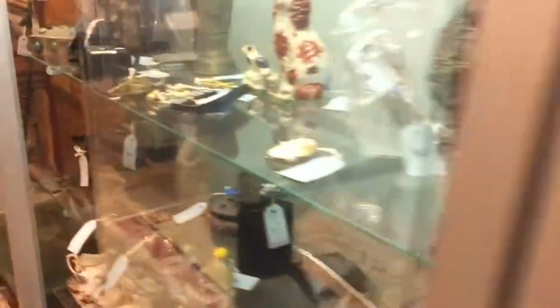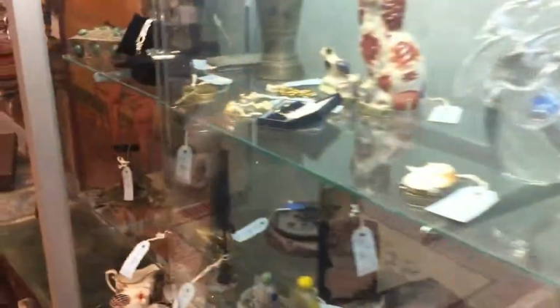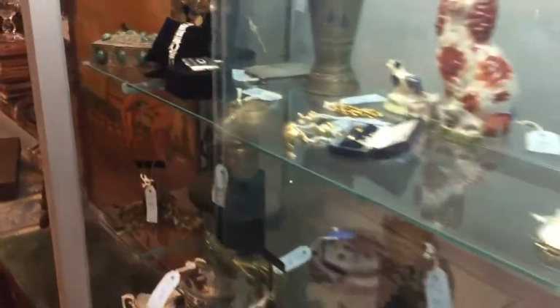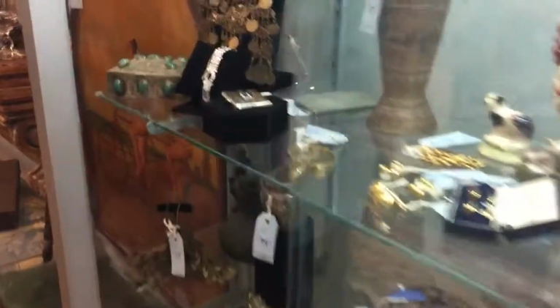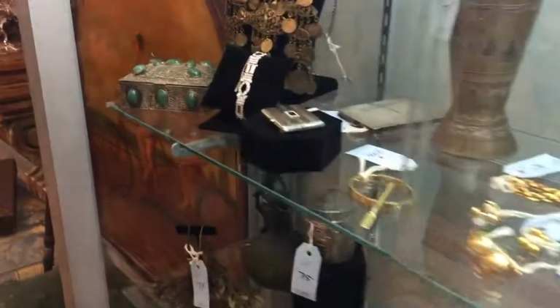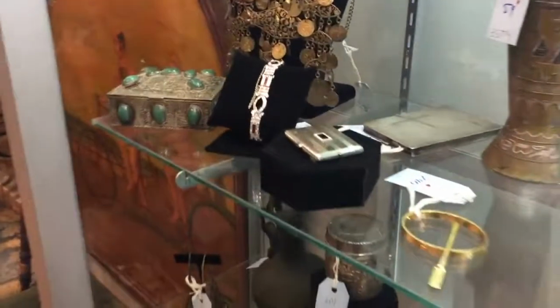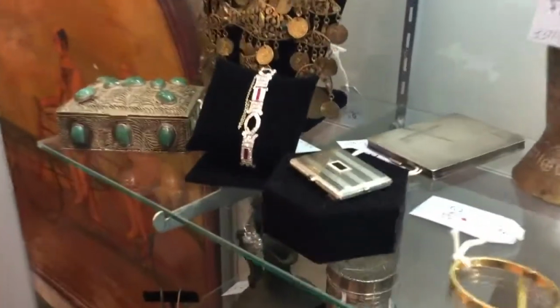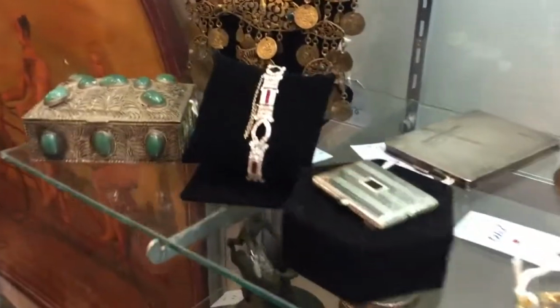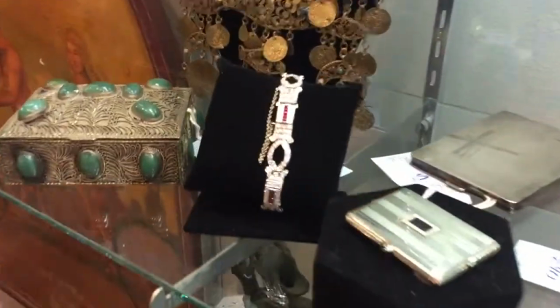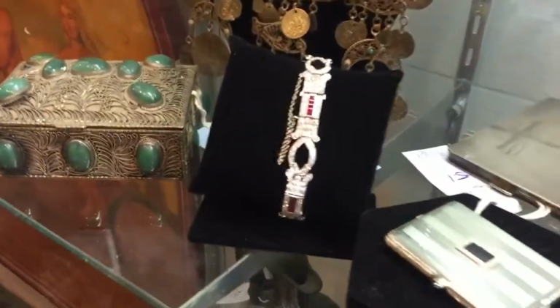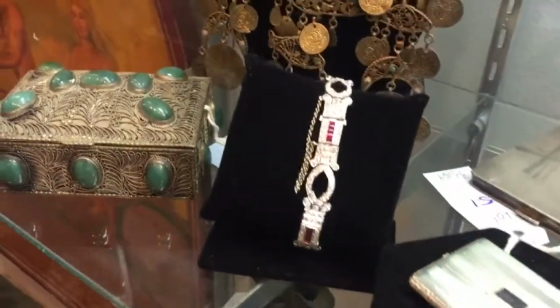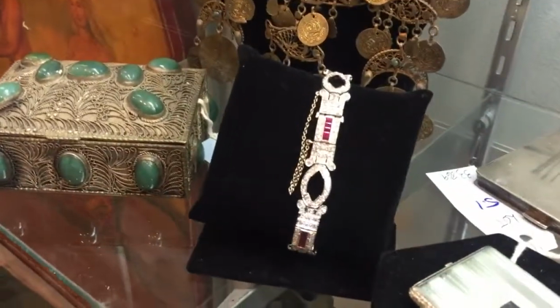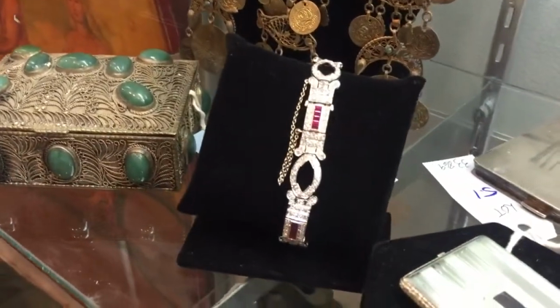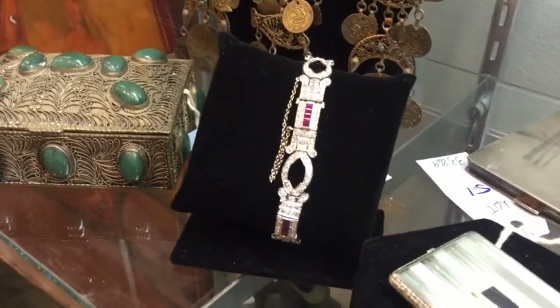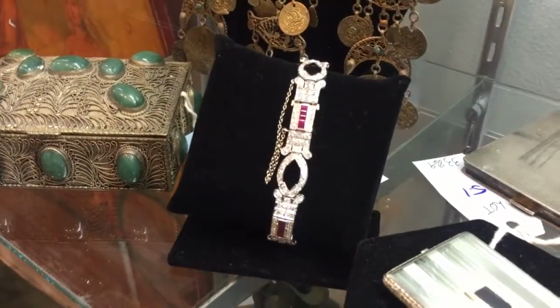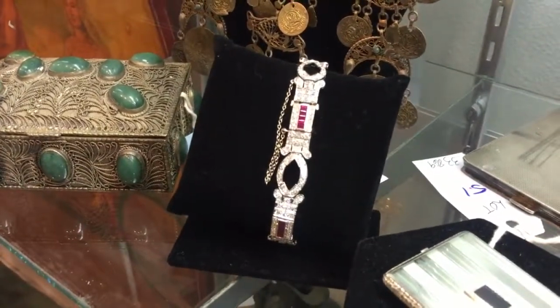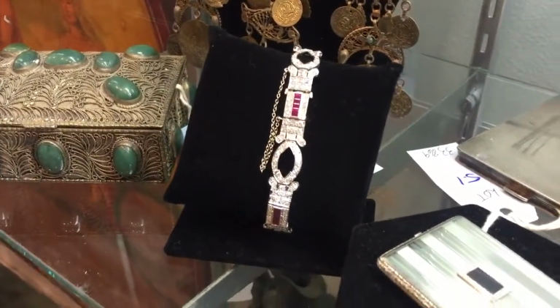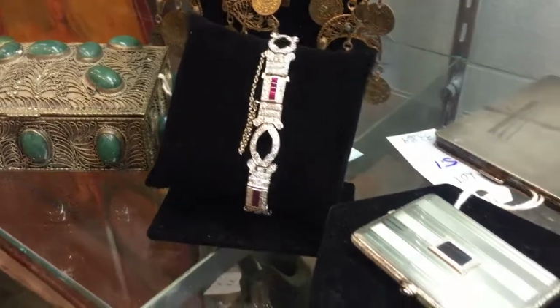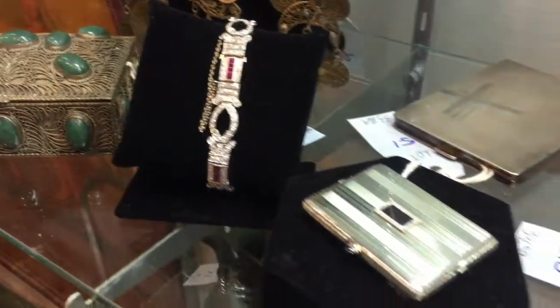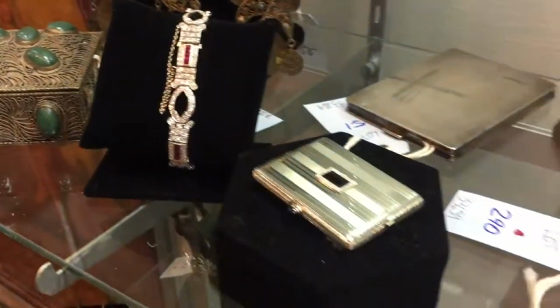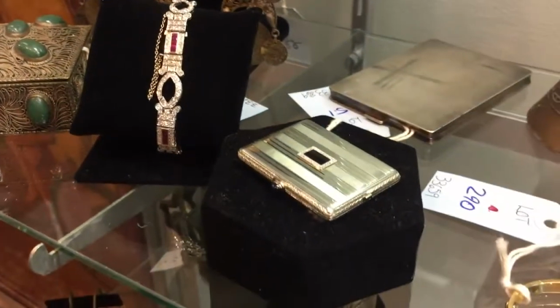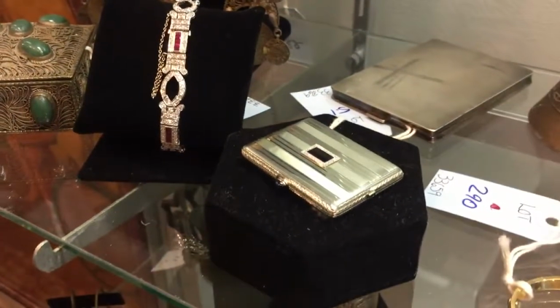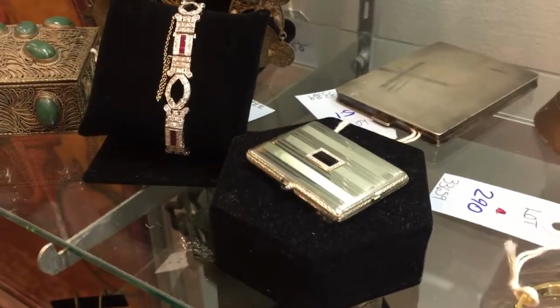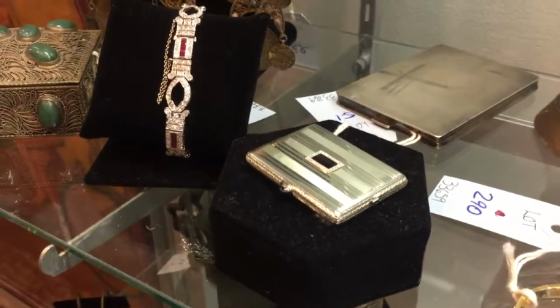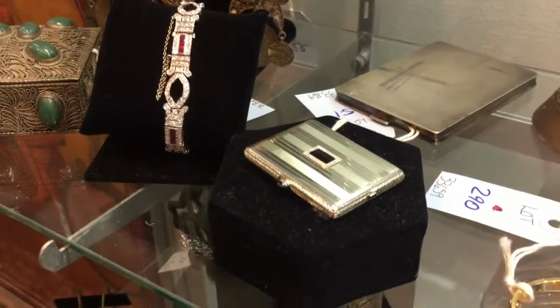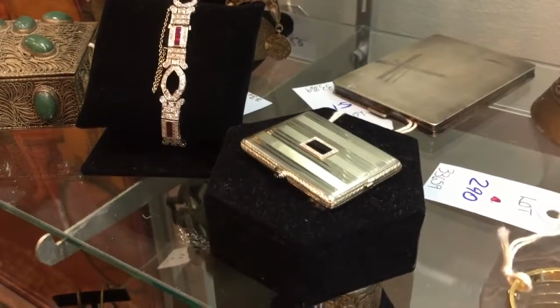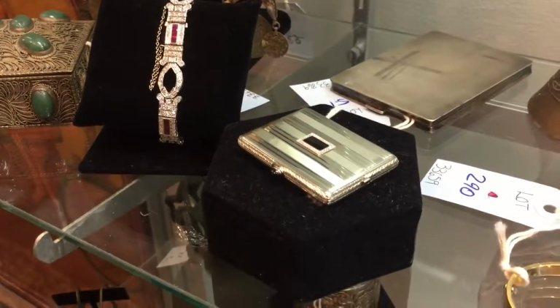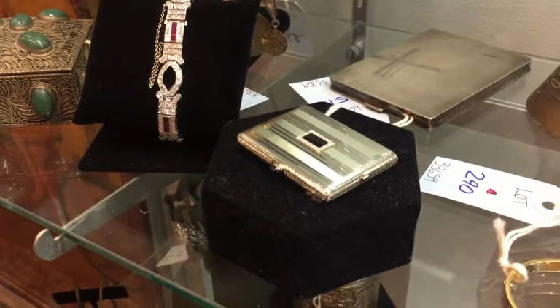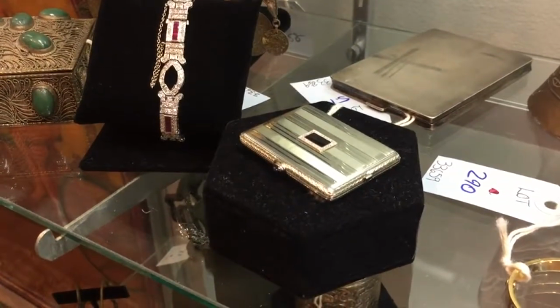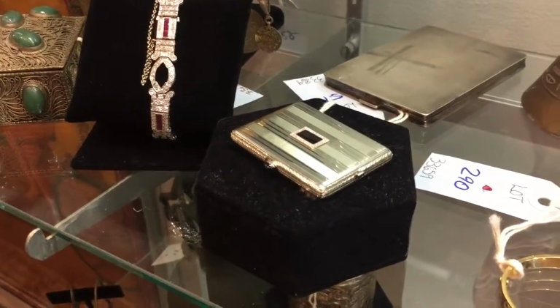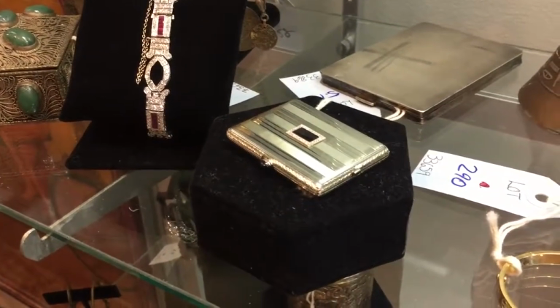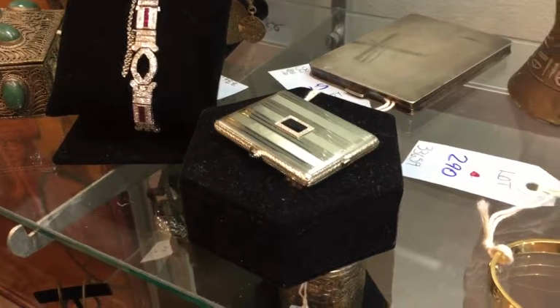Some more jewelry in the next case. This is an art deco platinum, diamond, and ruby bracelet. To its right, a compact, also art deco era, with diamonds and 18 karat white gold.